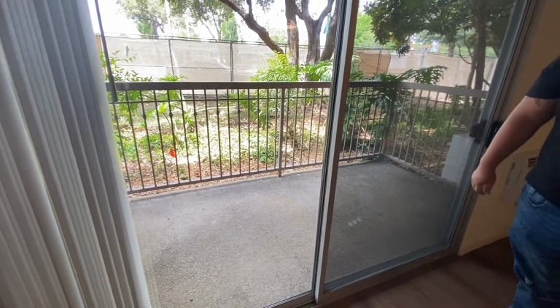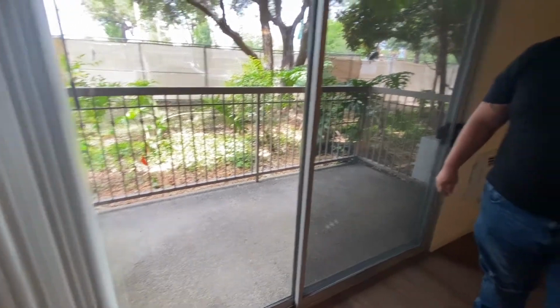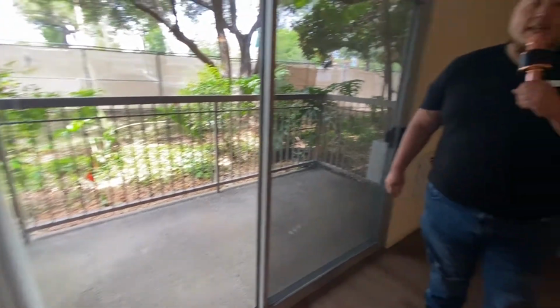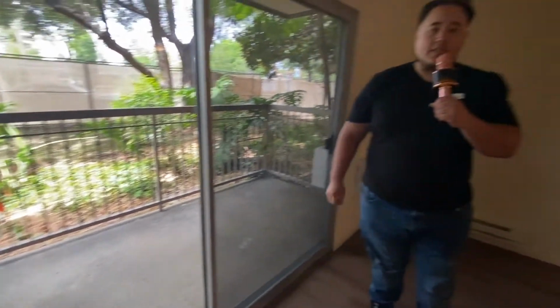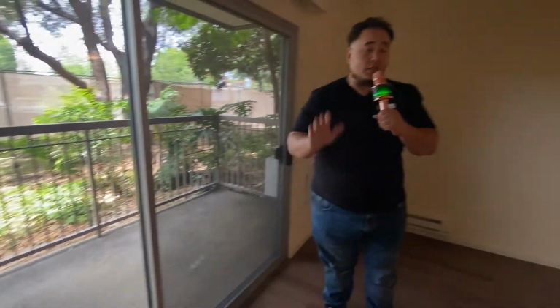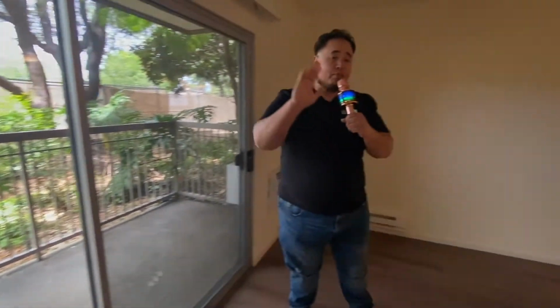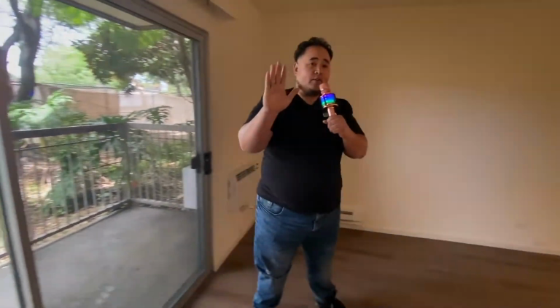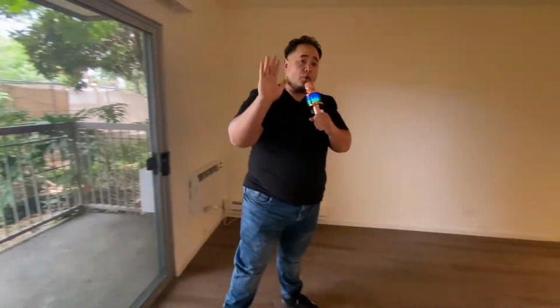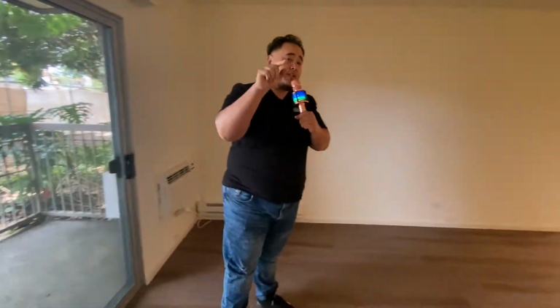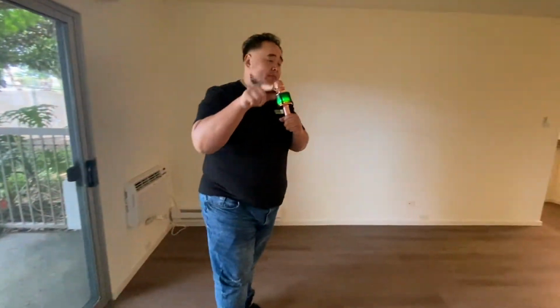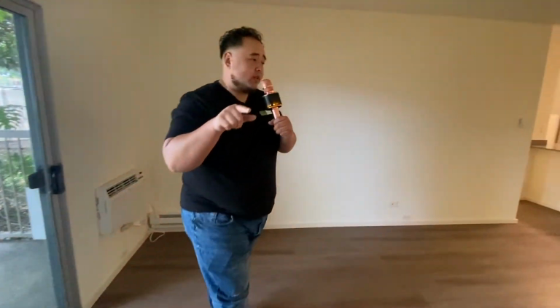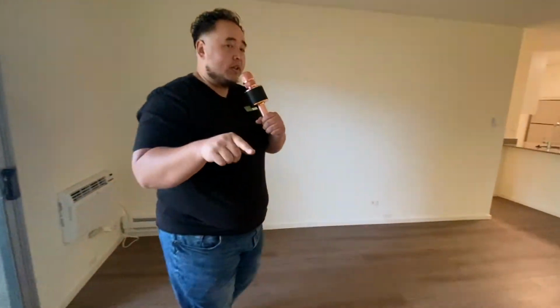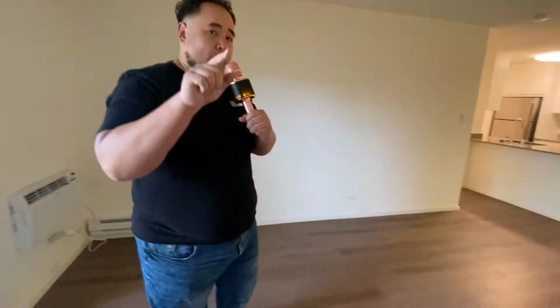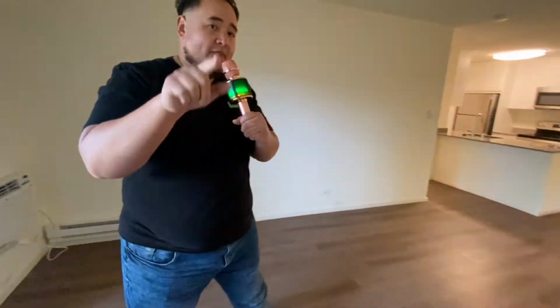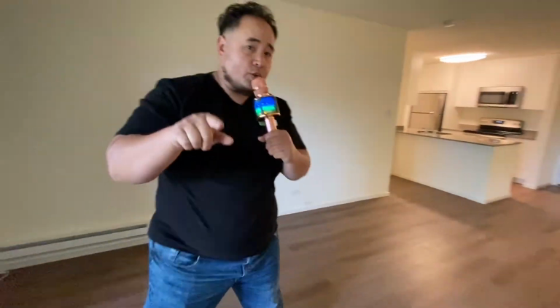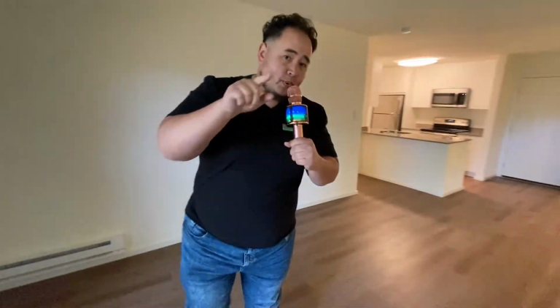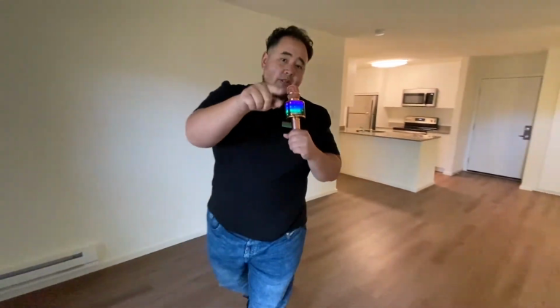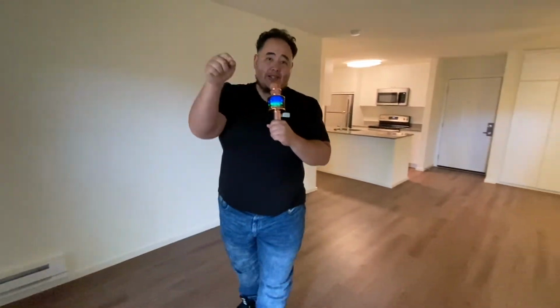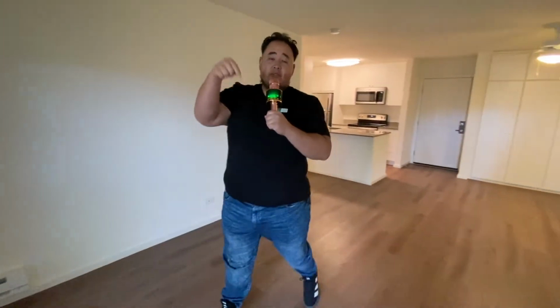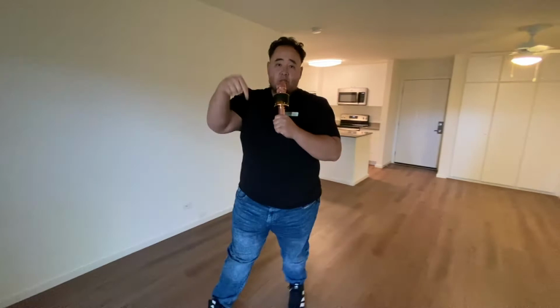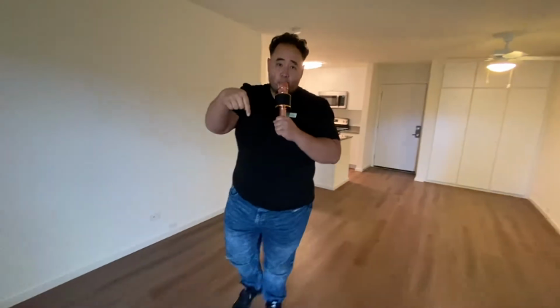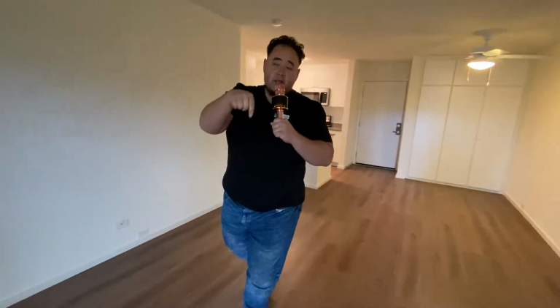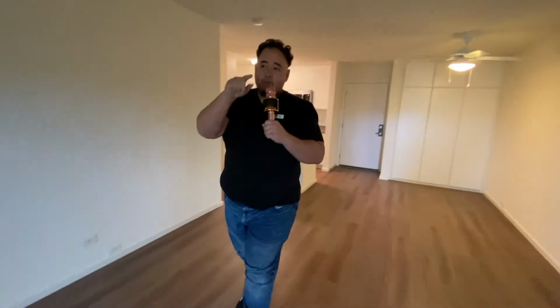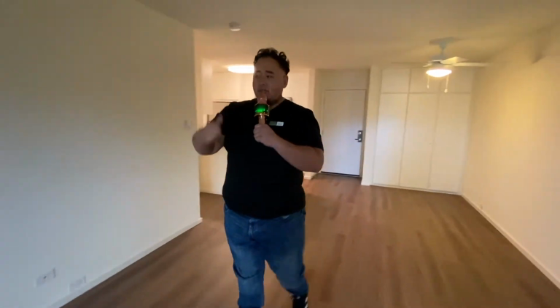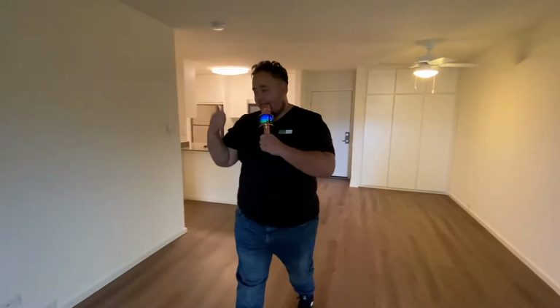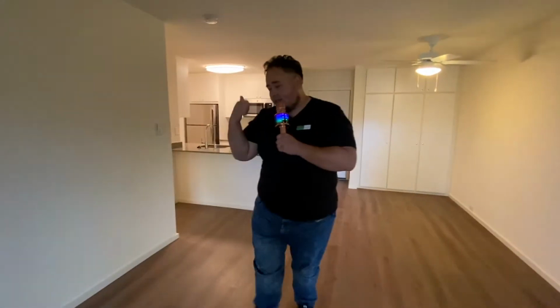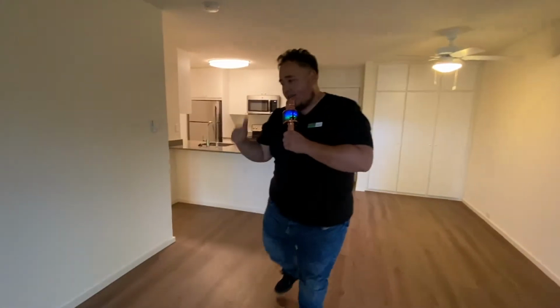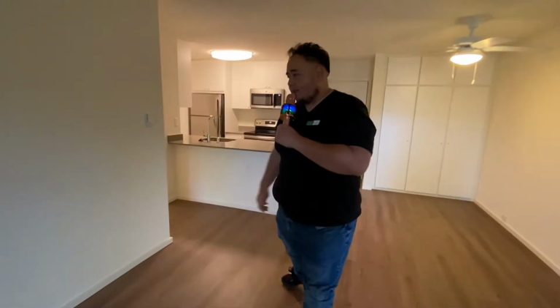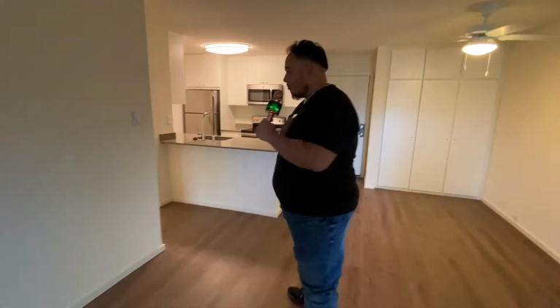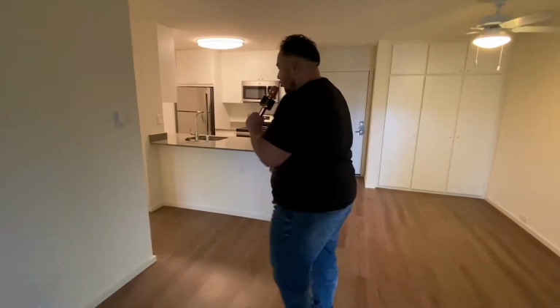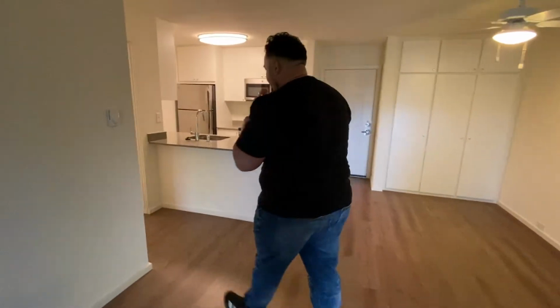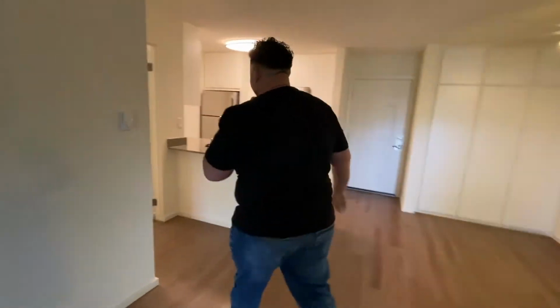This is brand new. Nobody's lived here. You'll be the first person to live in this home, Building A. Let's take a look at the bedroom and bathroom.